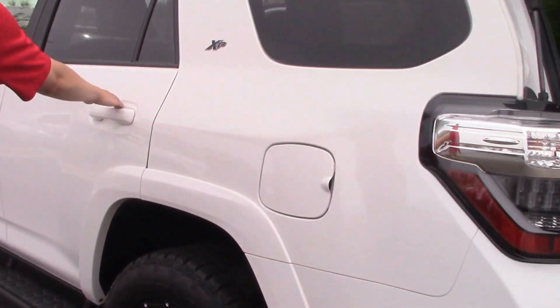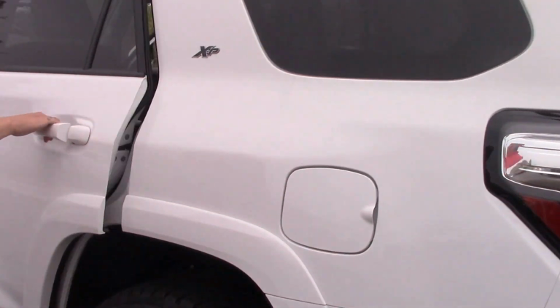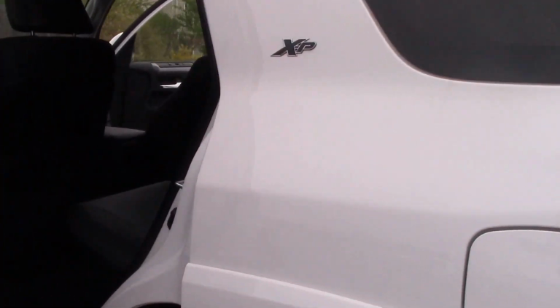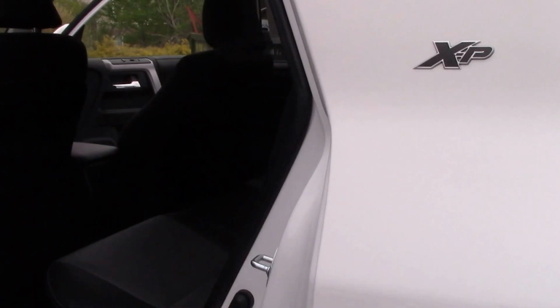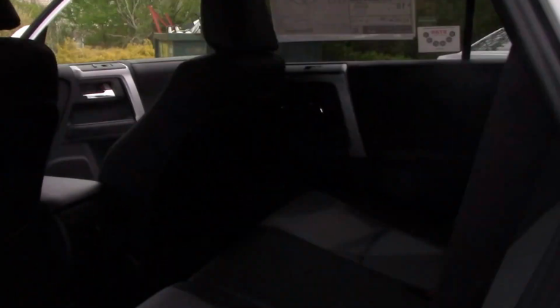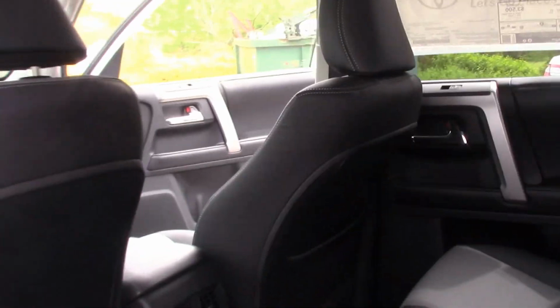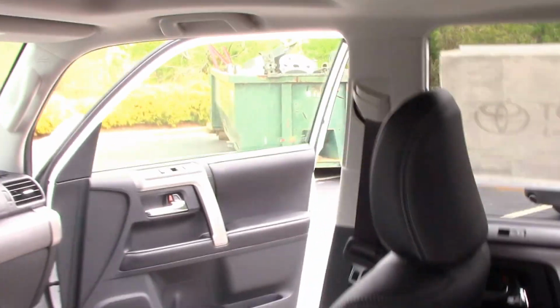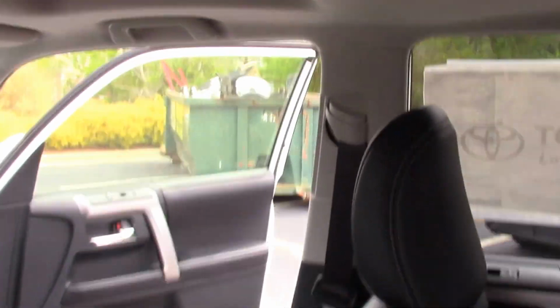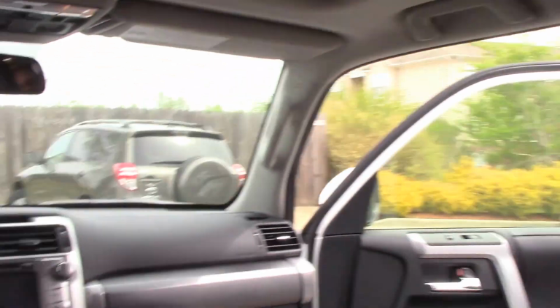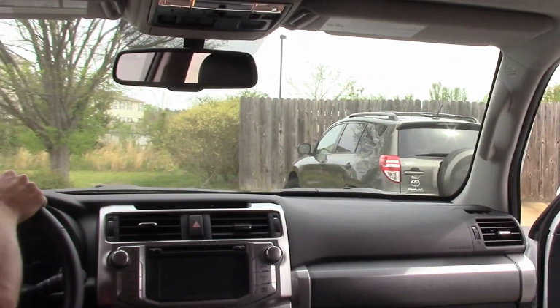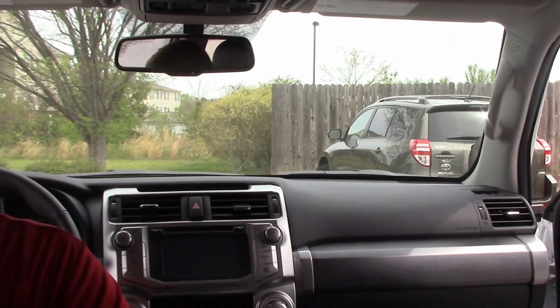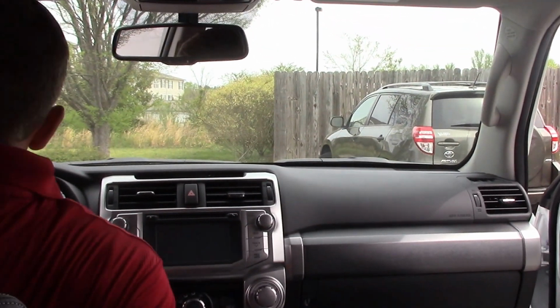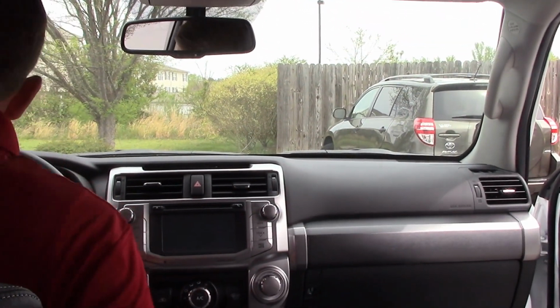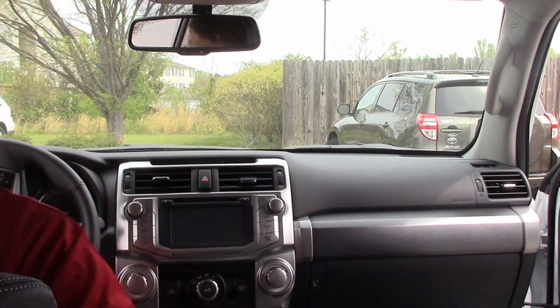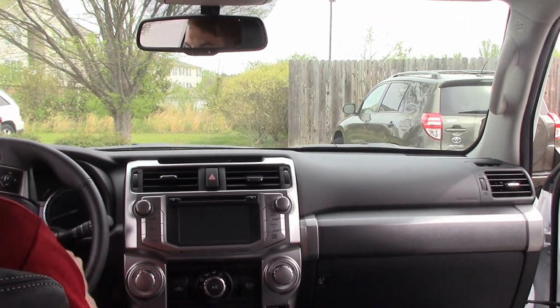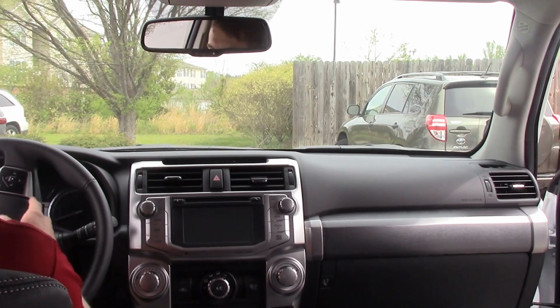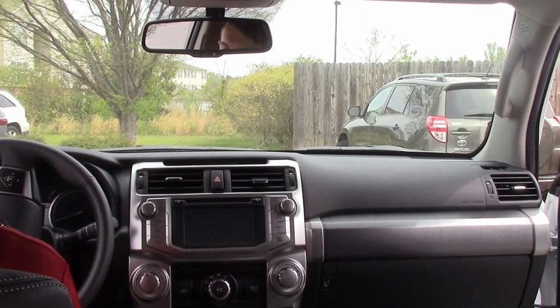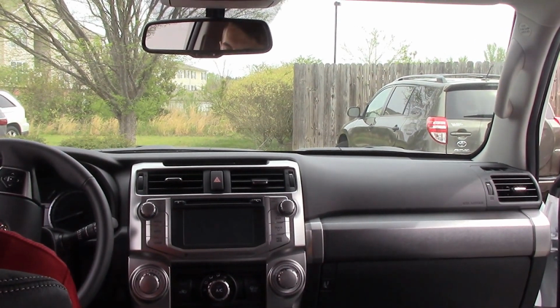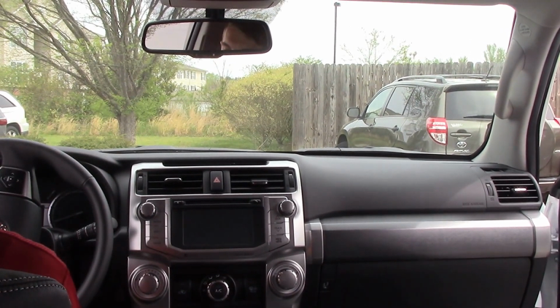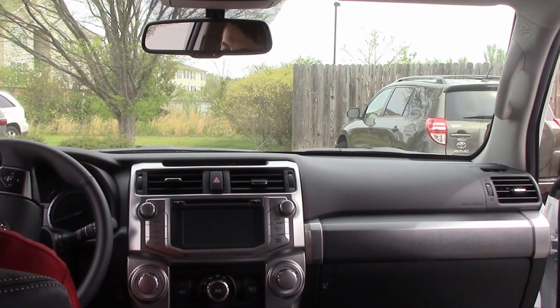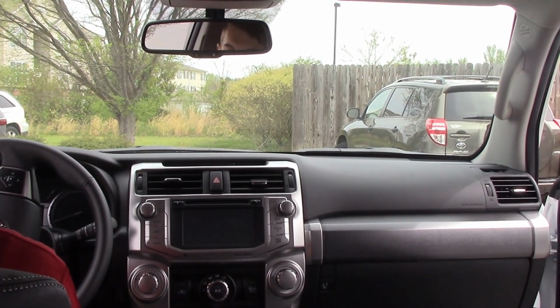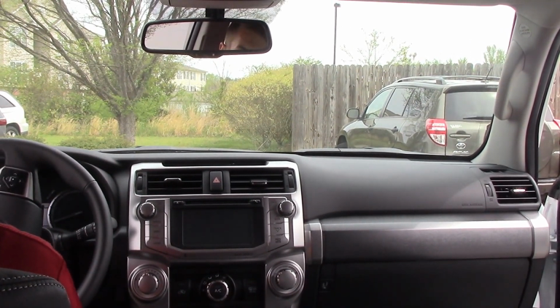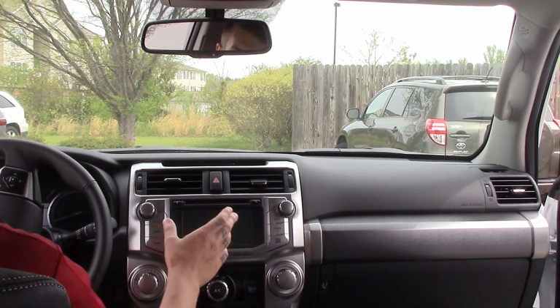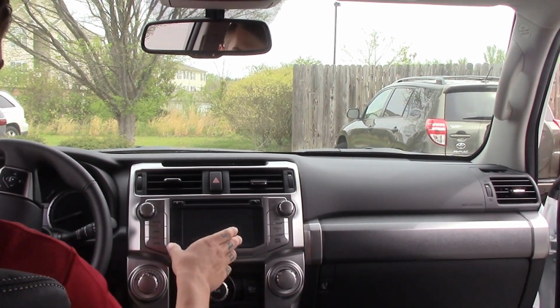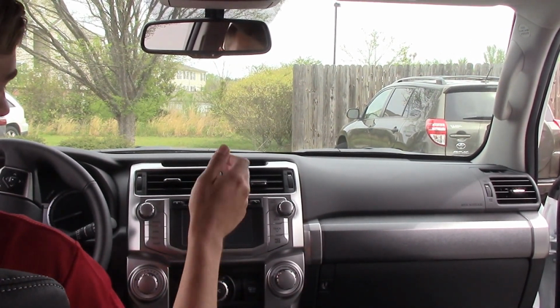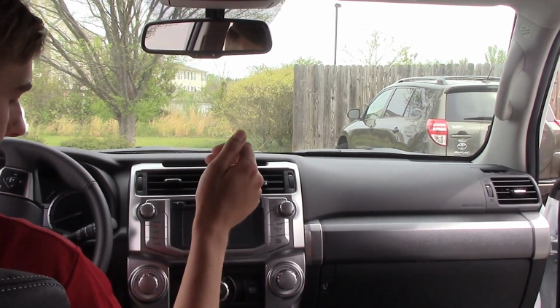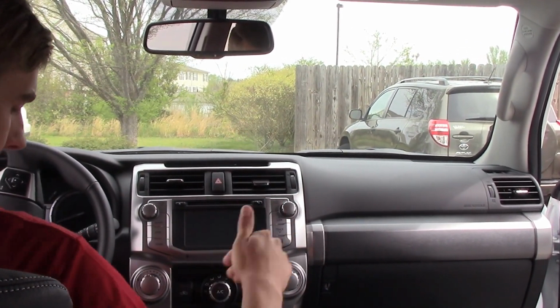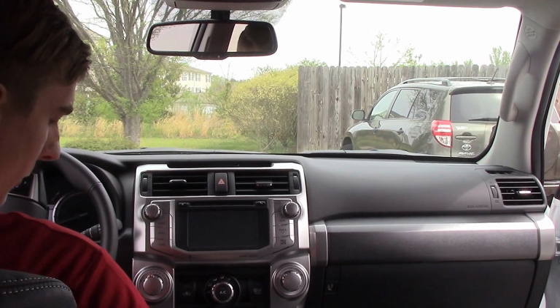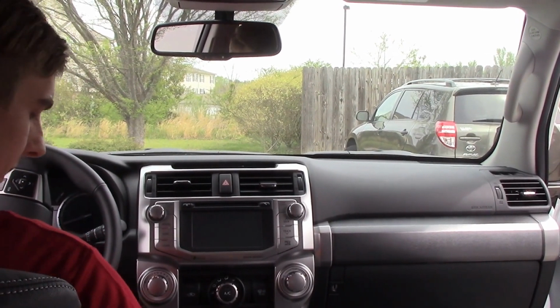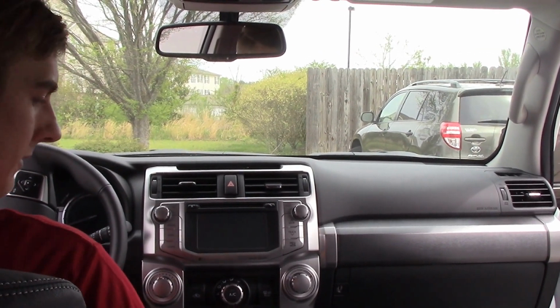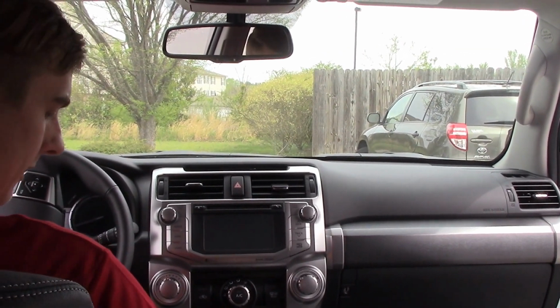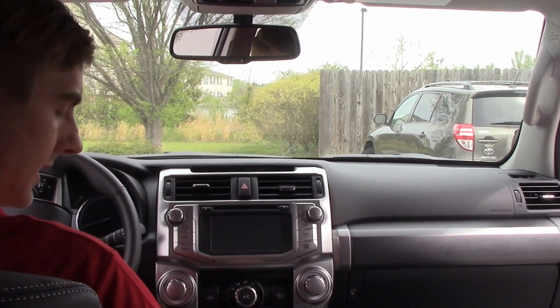Go ahead and hop inside. On the interior, of course, you've got your multi-informational display up between your gauges, a backup camera, and again it's a four-wheel drive vehicle and you've got heated front seats.